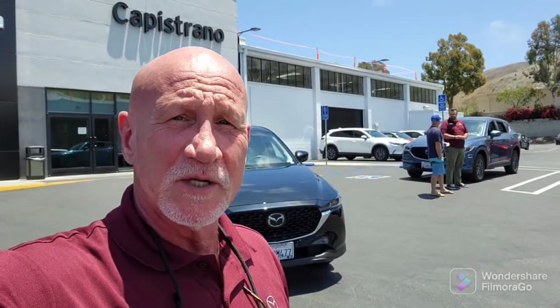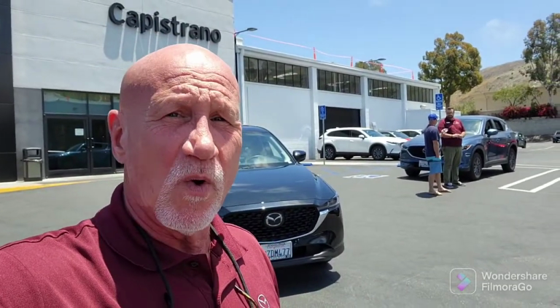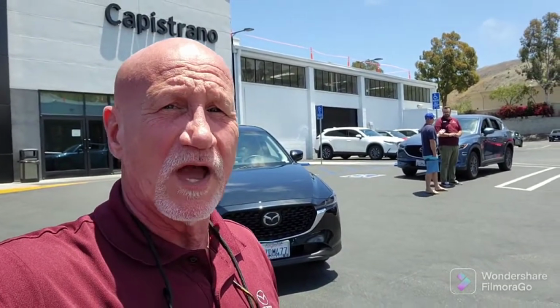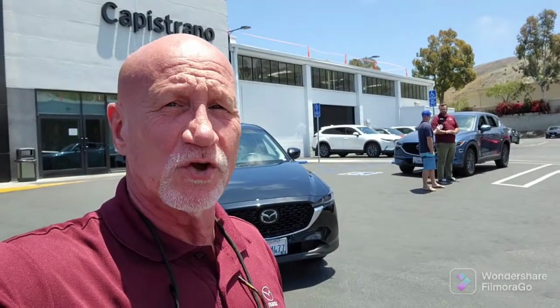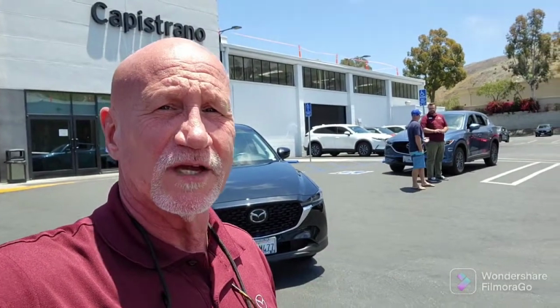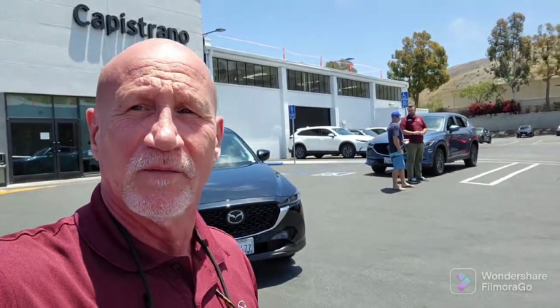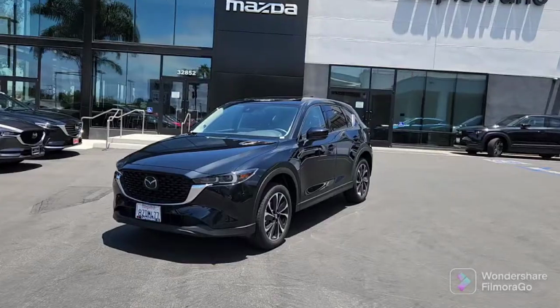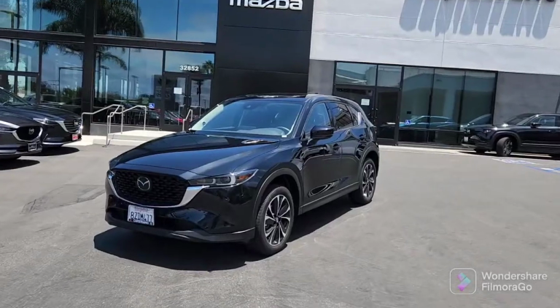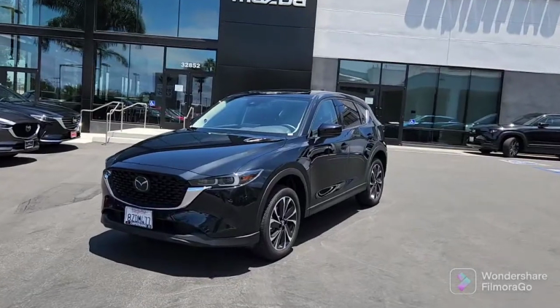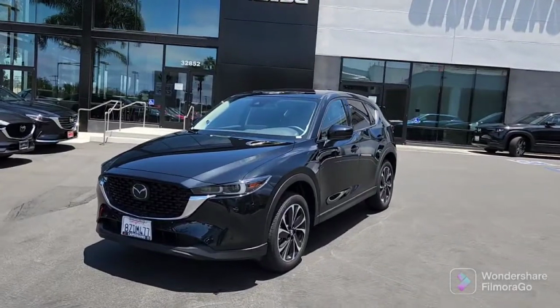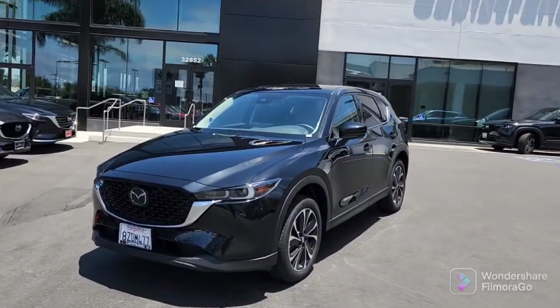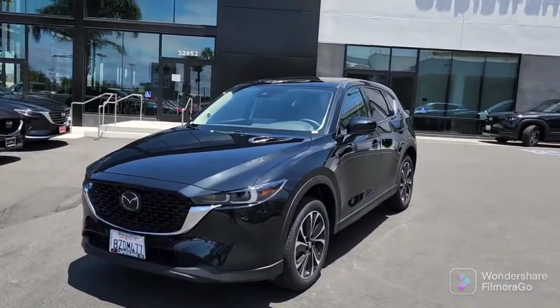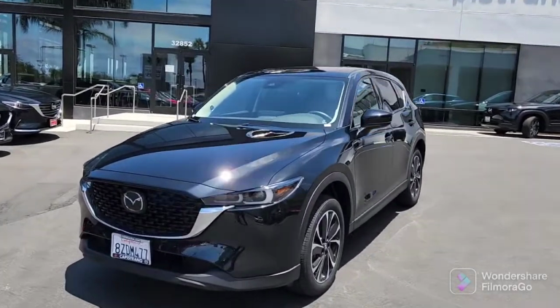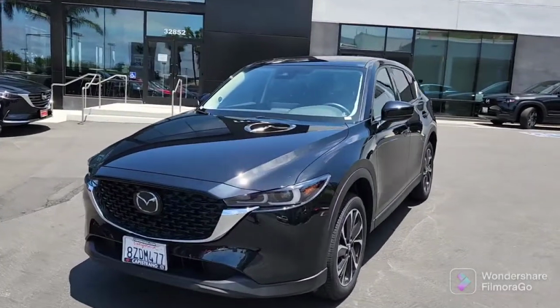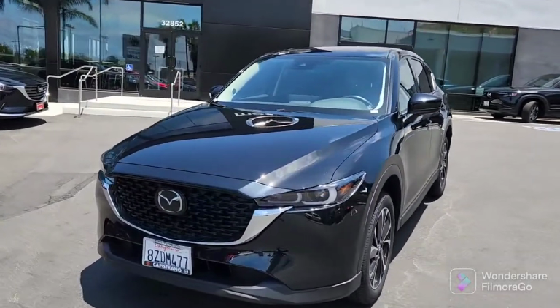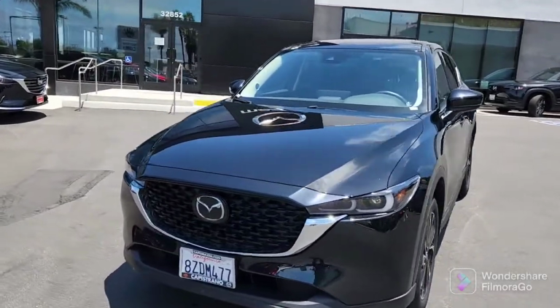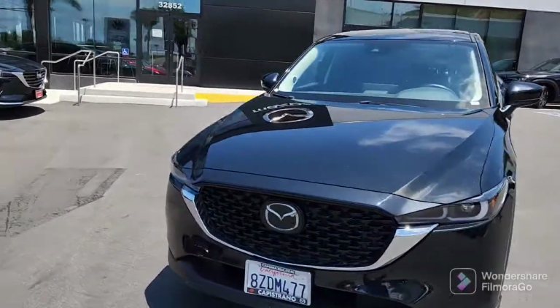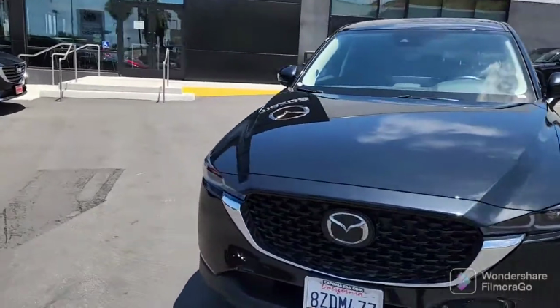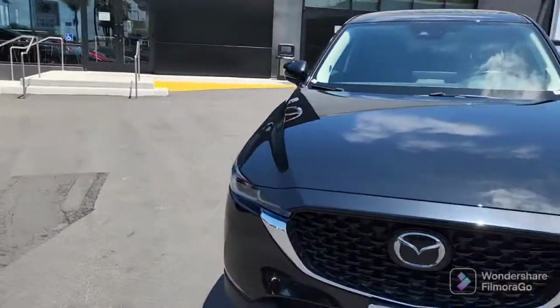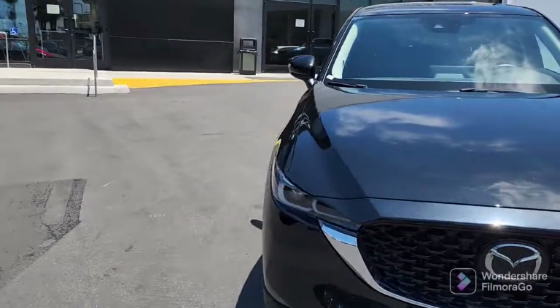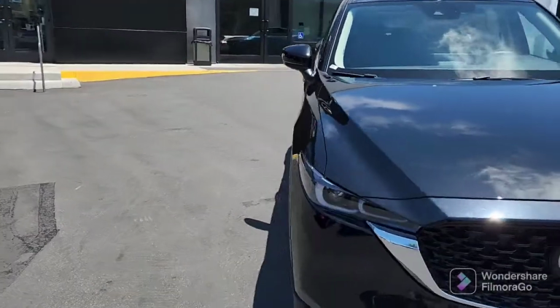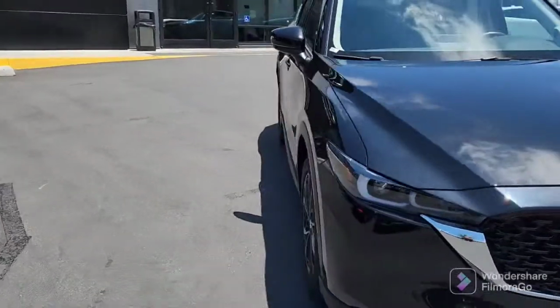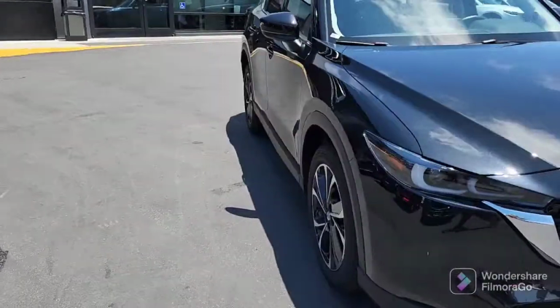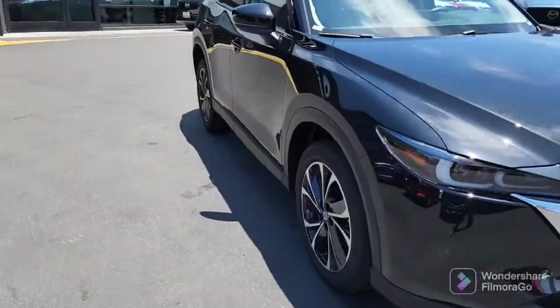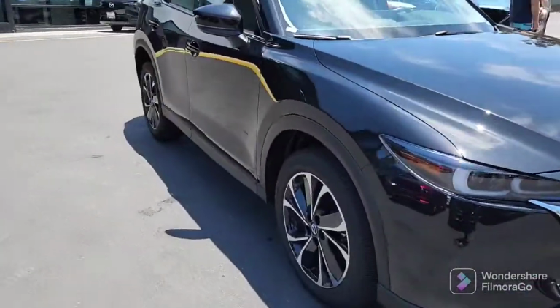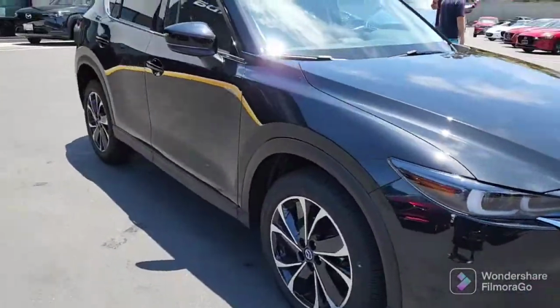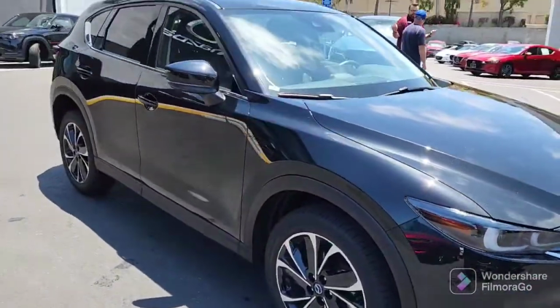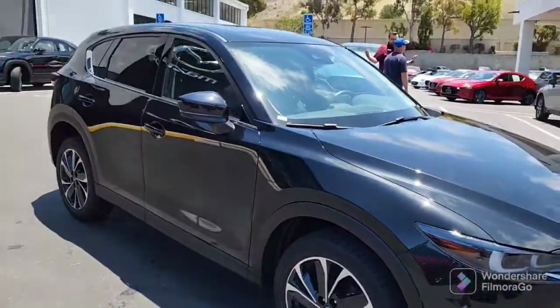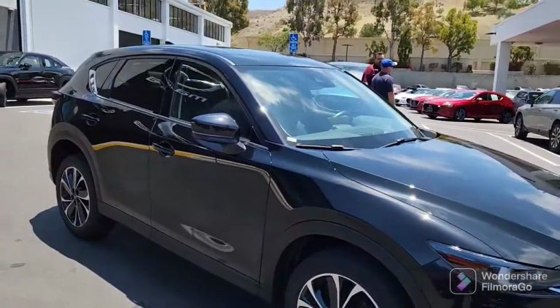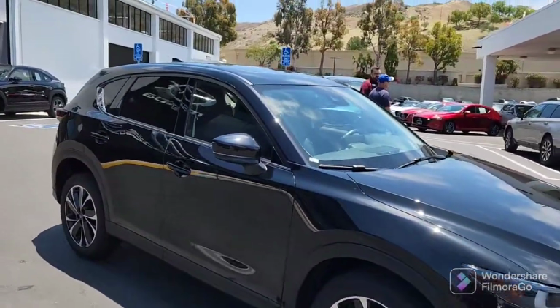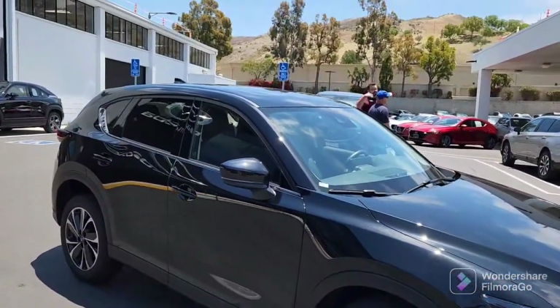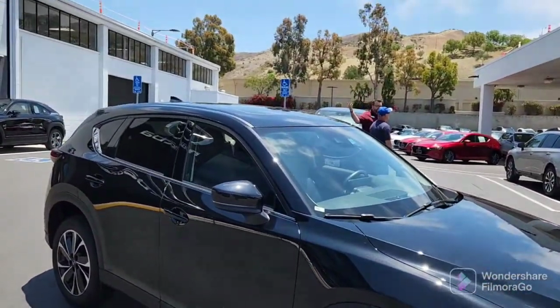Let me do a little walk around and show you the vehicle. Stephen, this is the Premium, so it does have the 18-inch wheels and the moonroof.